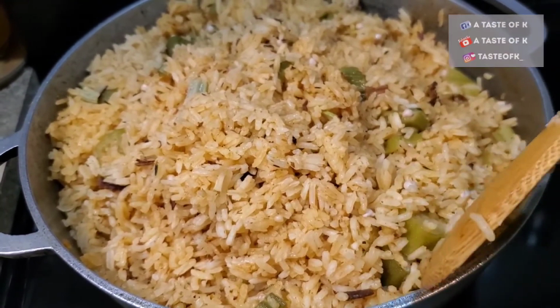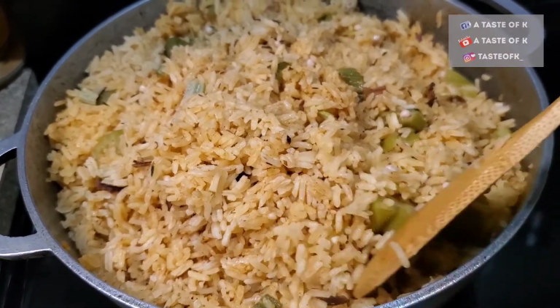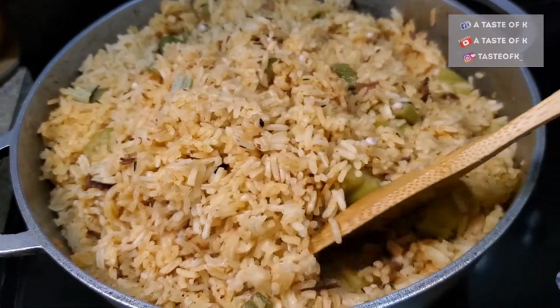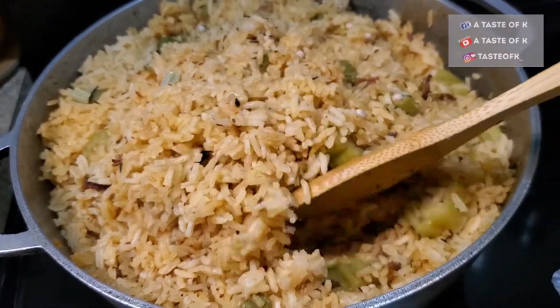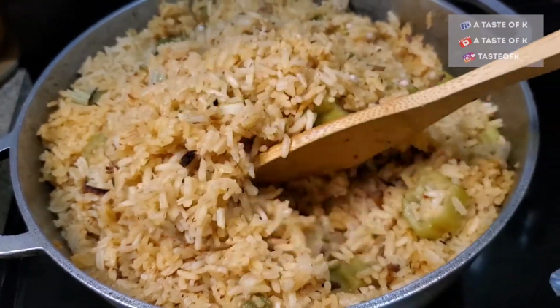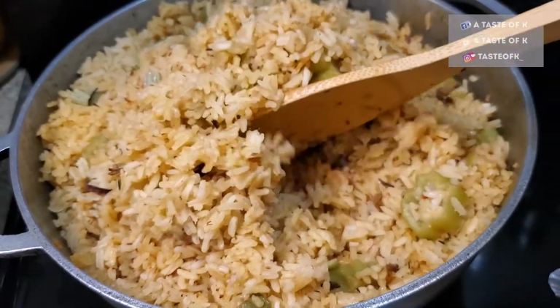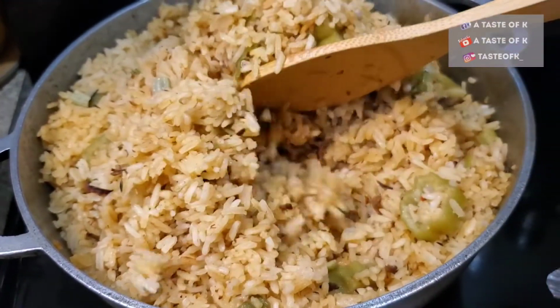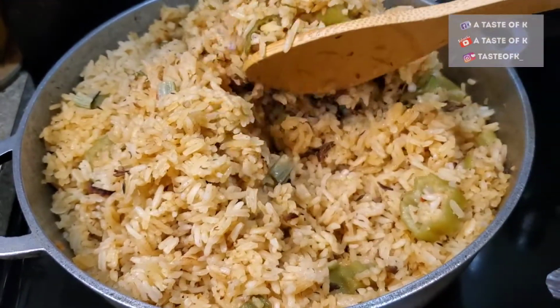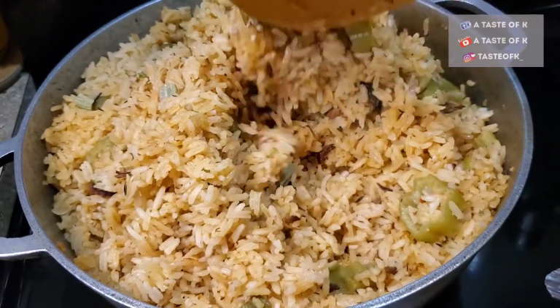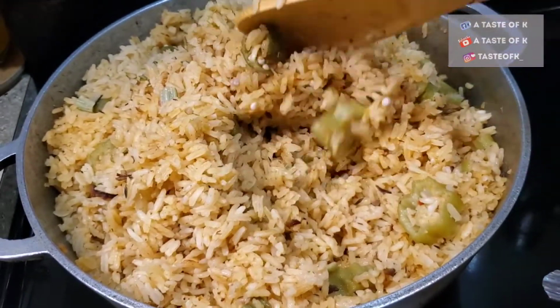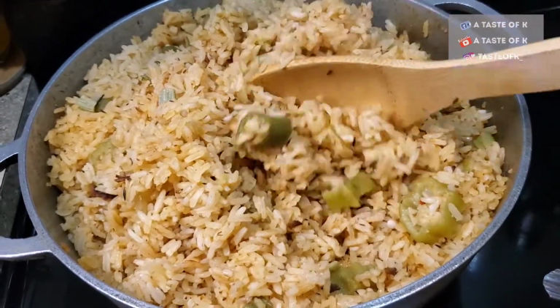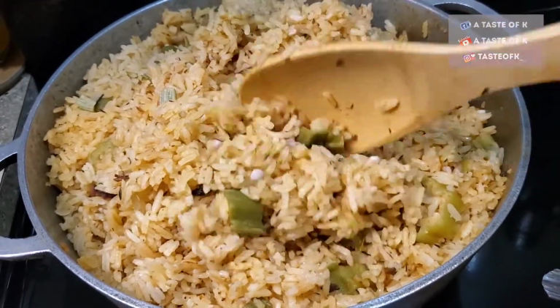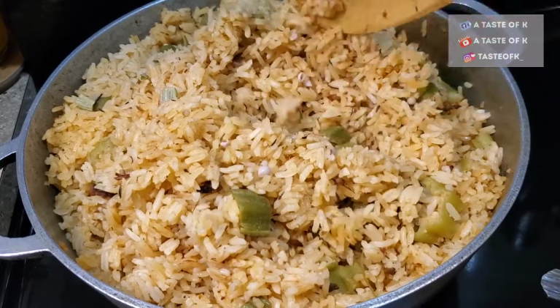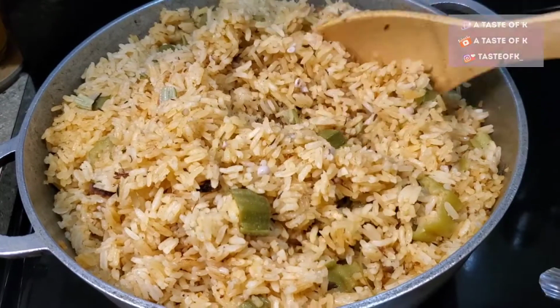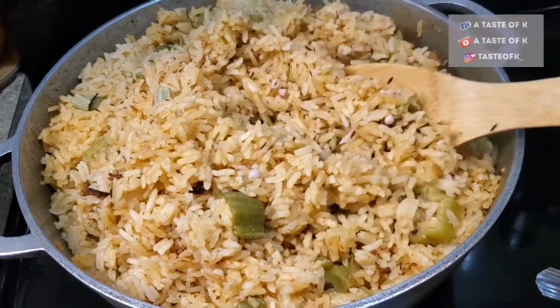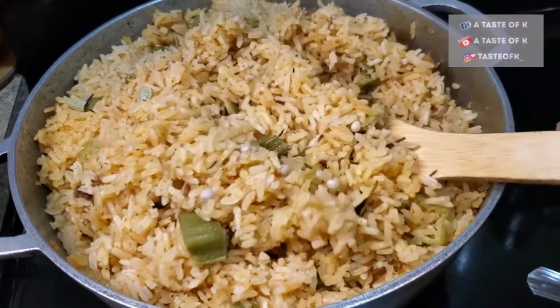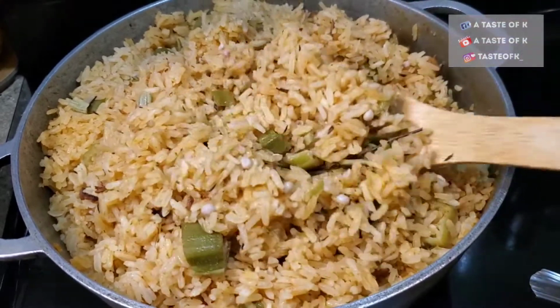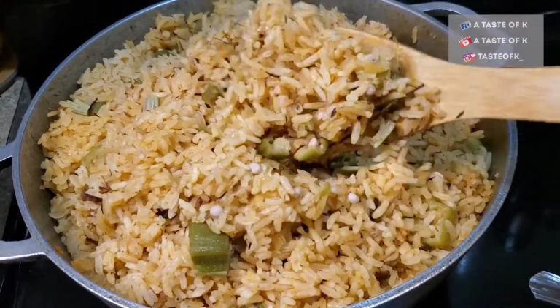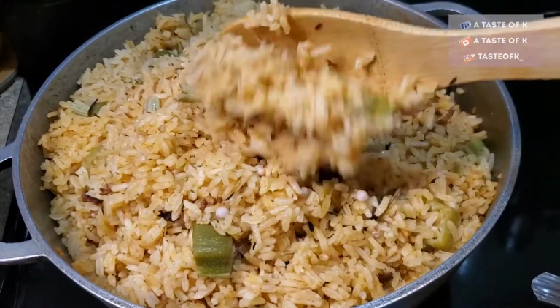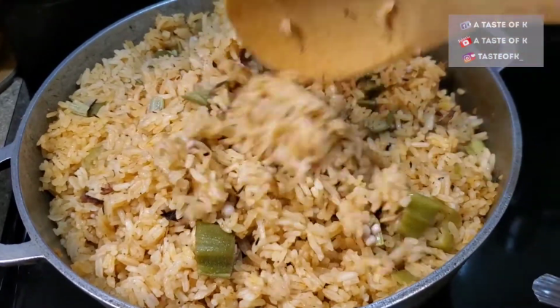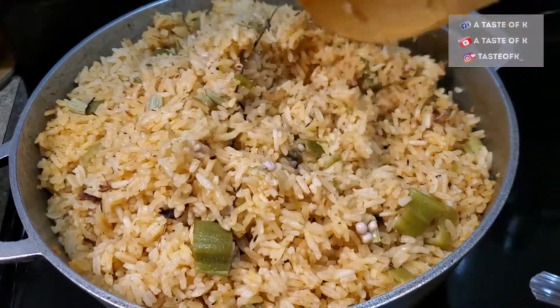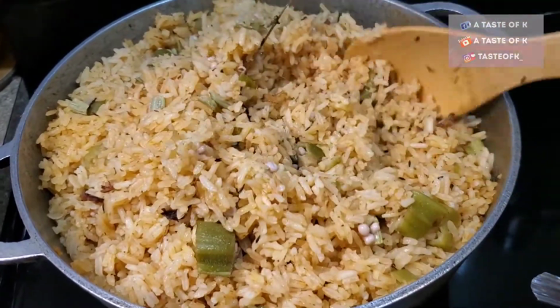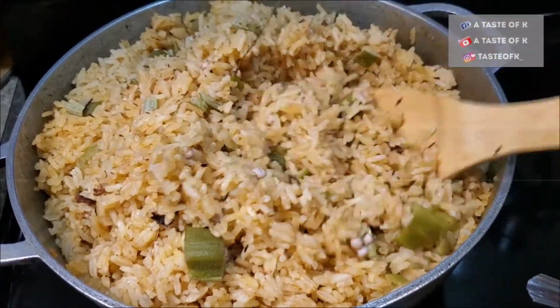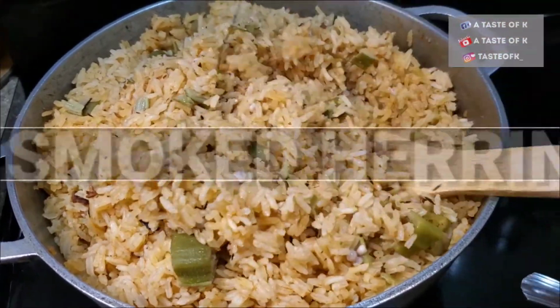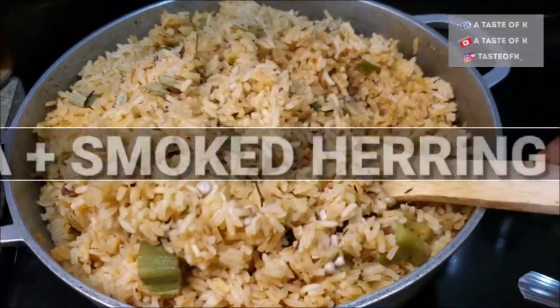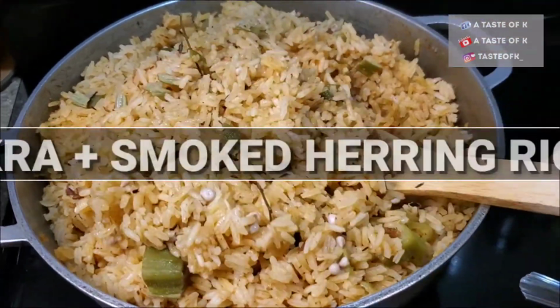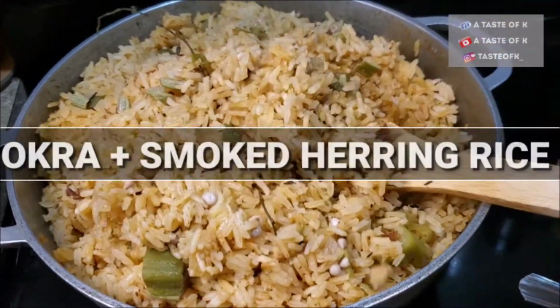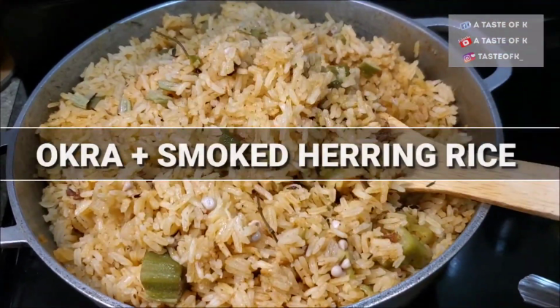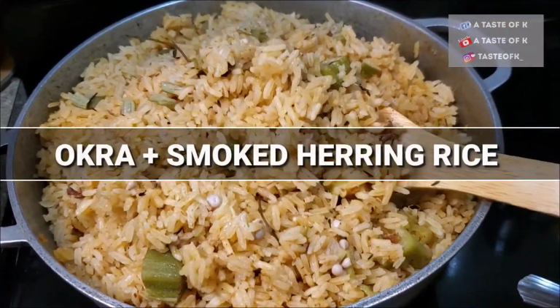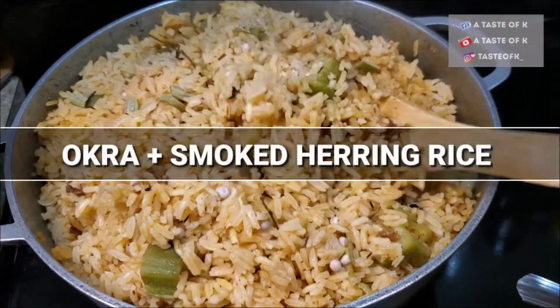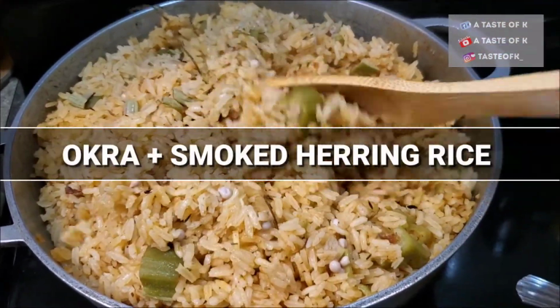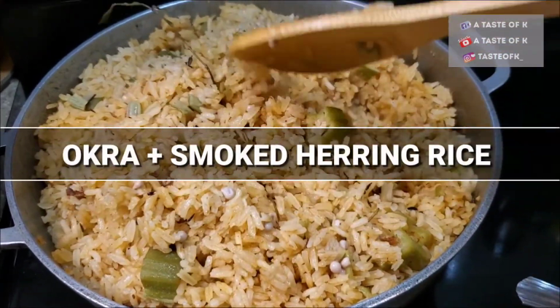Welcome back to A Taste of K. In today's video, I'll be showing you how I make this one-pot rice dish using okra and smoked herring.